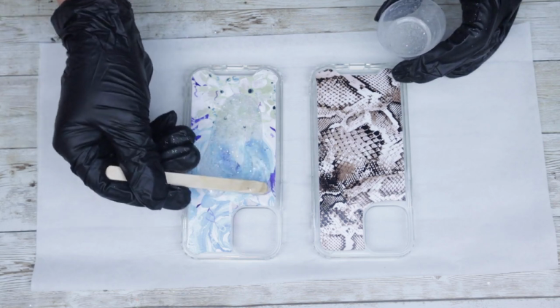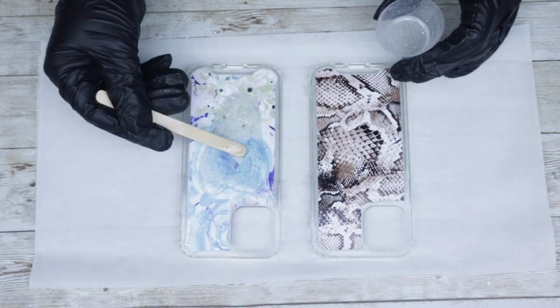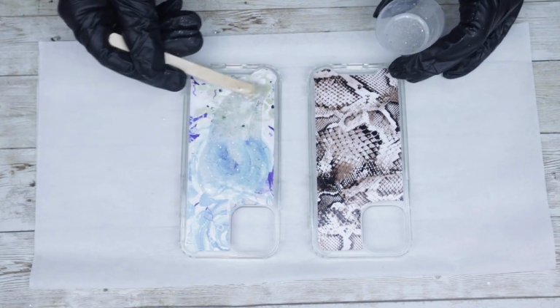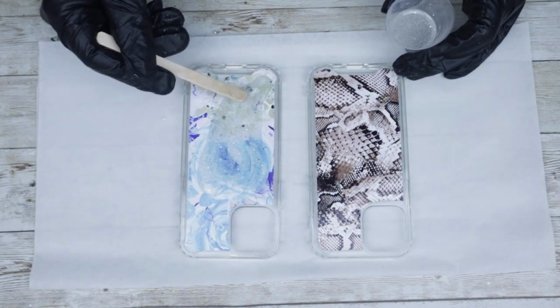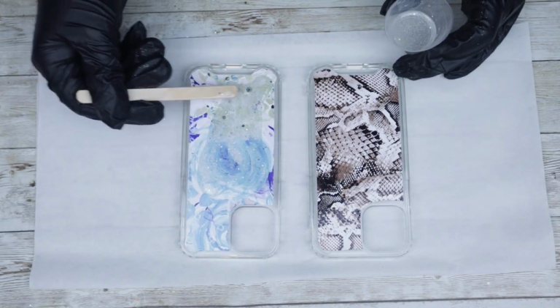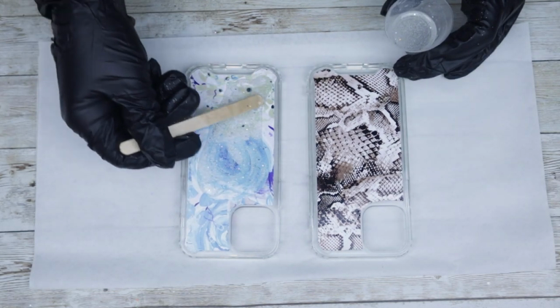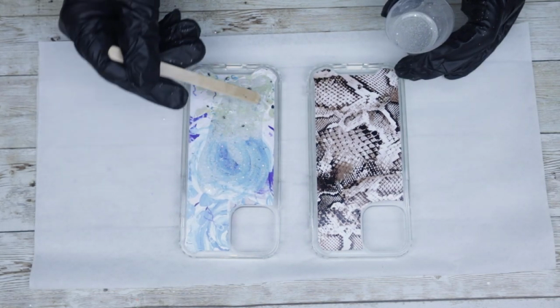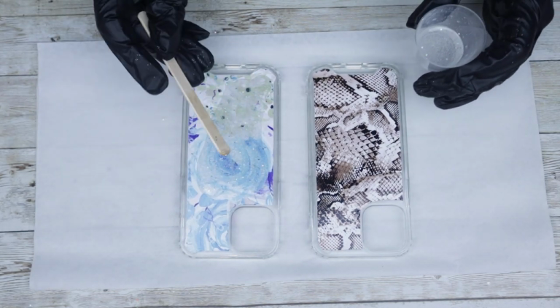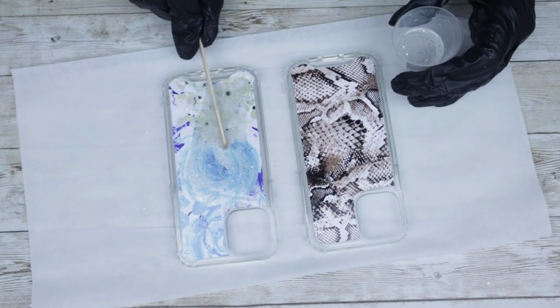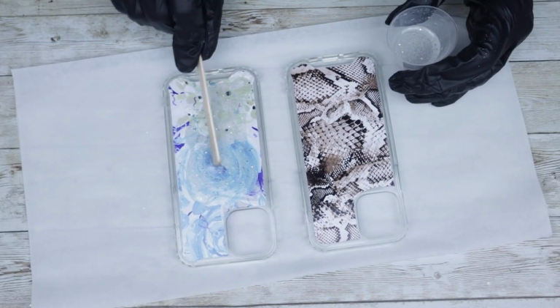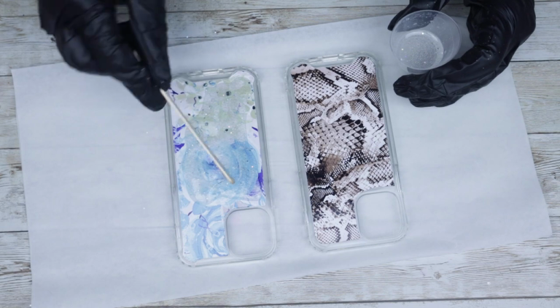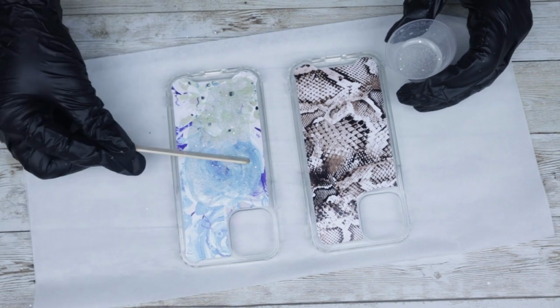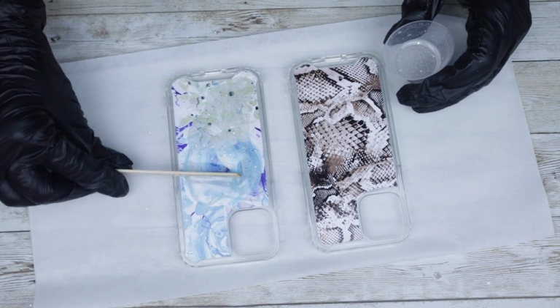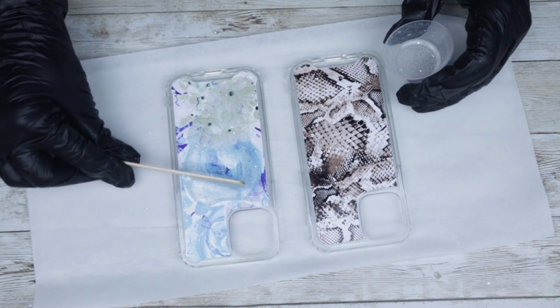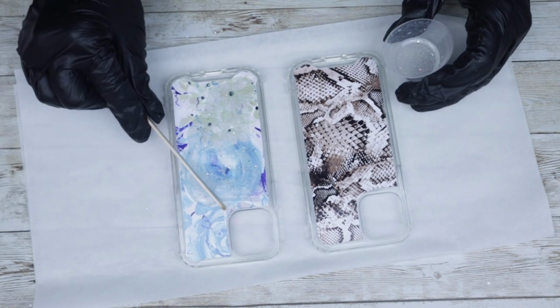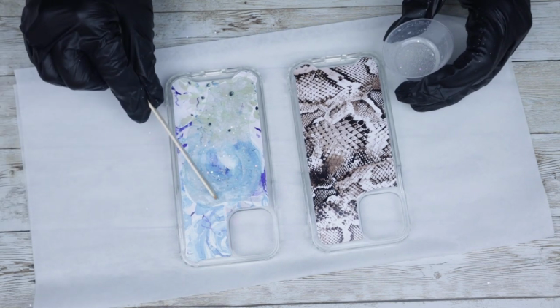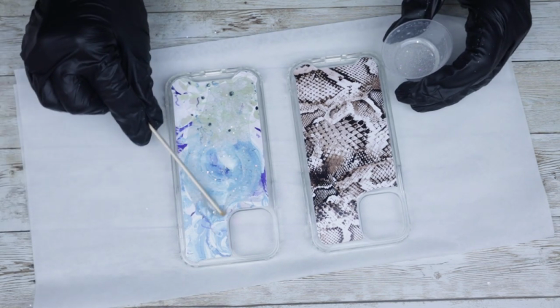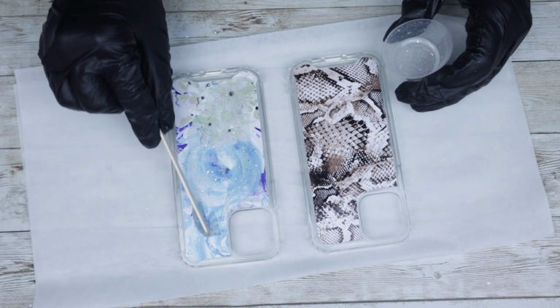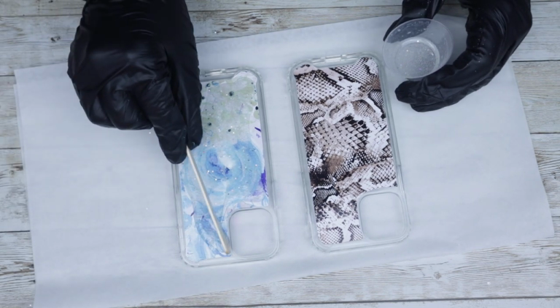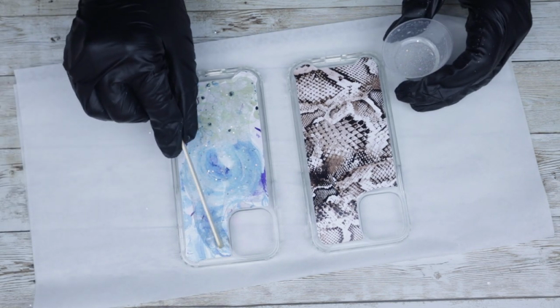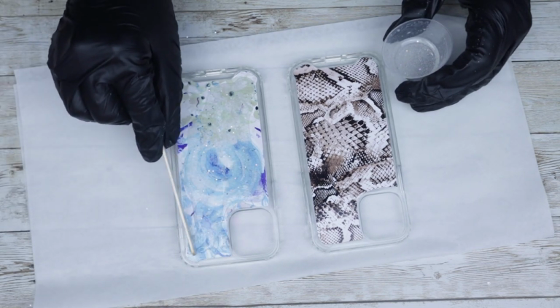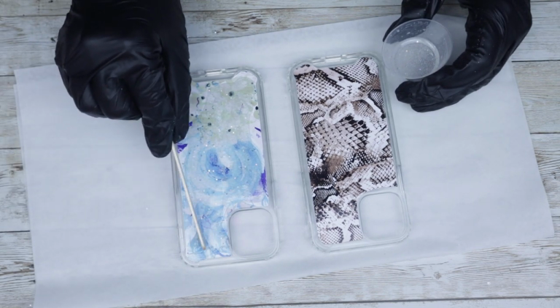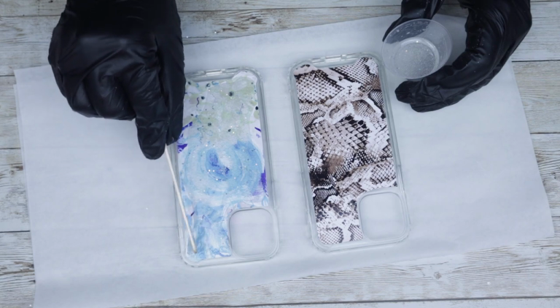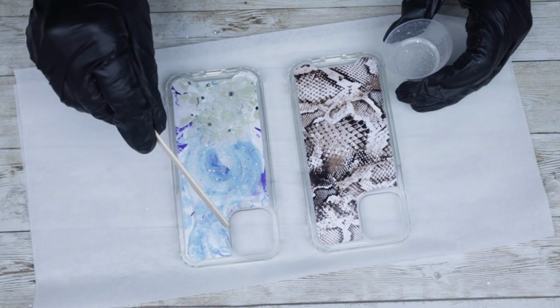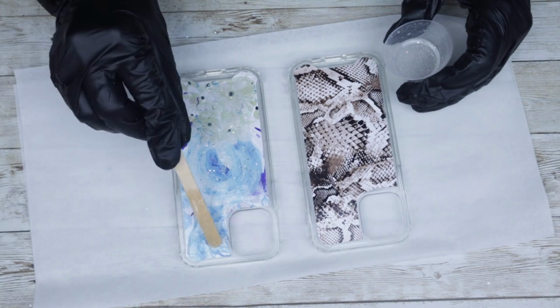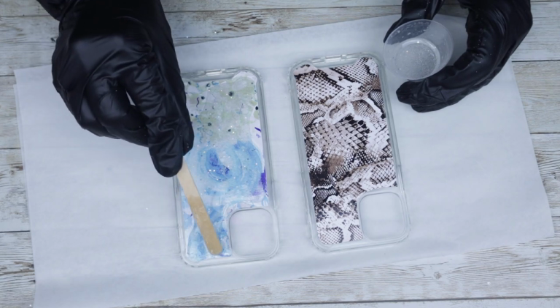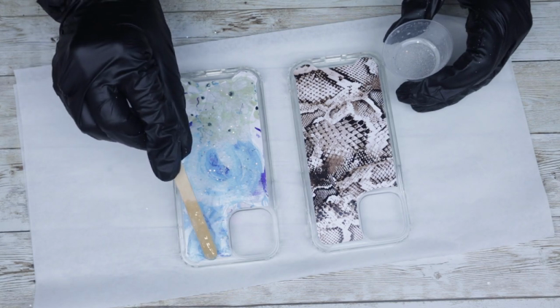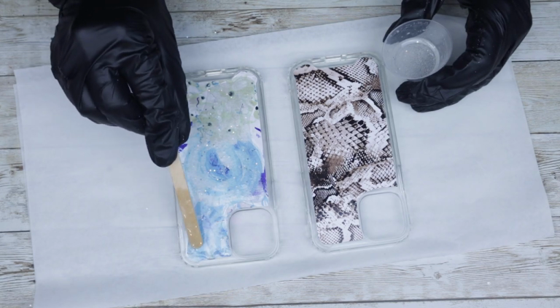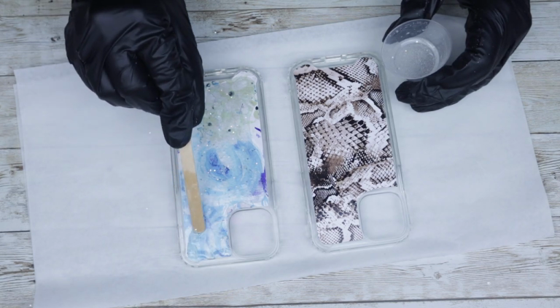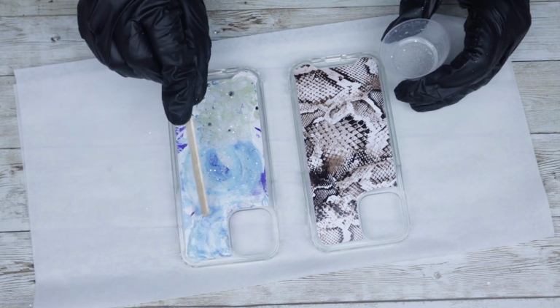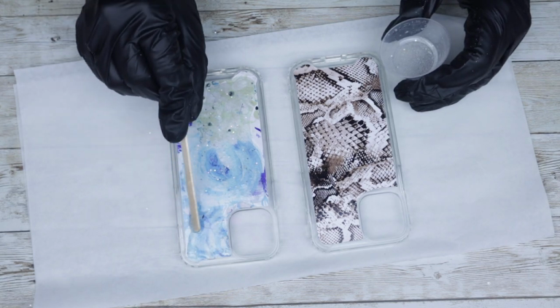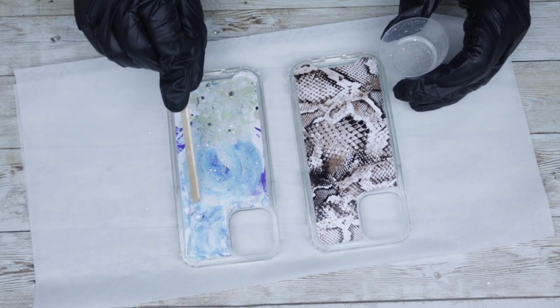For these coats of epoxy, I am using Fast Set from Counter Culture DIY. I mixed up 30 milliliters for both phone cases, so it took approximately 15 milliliters for each phone case.